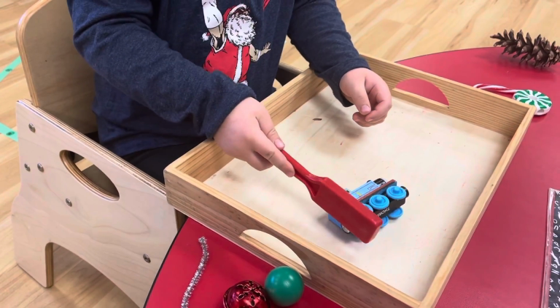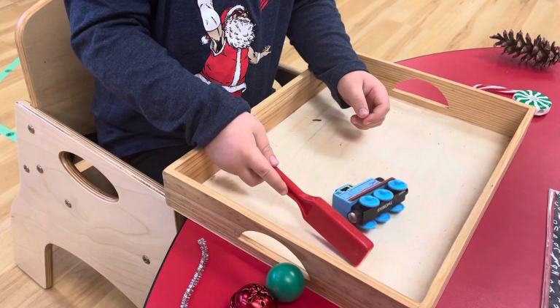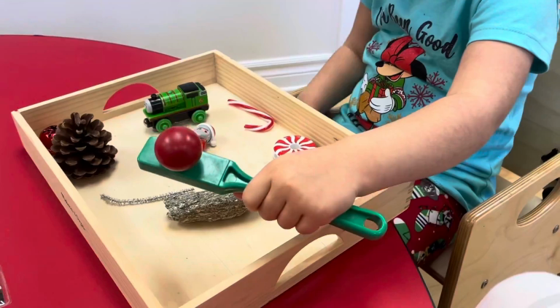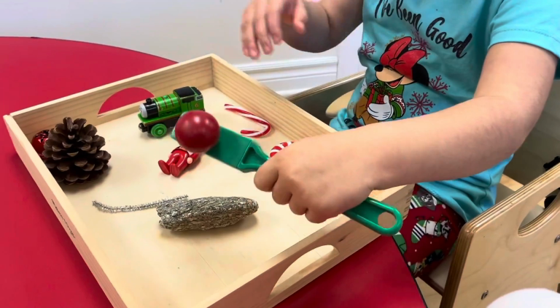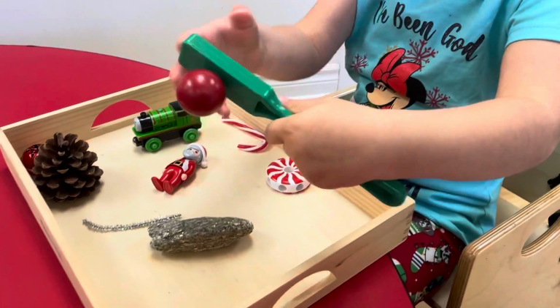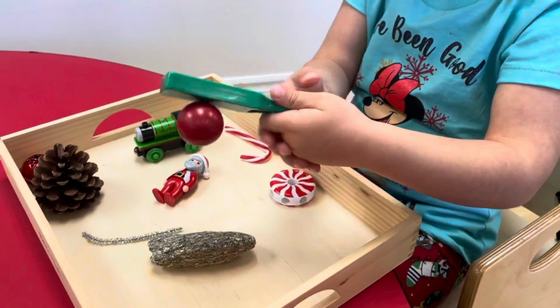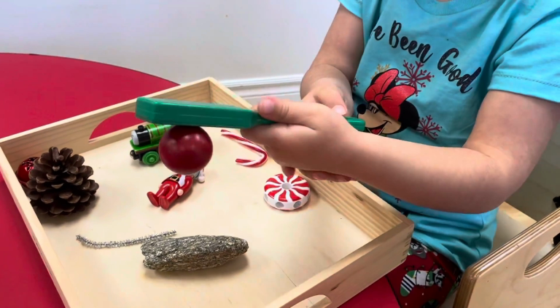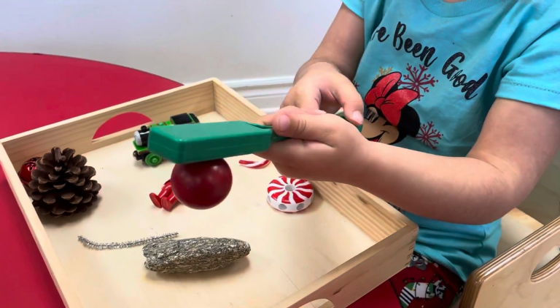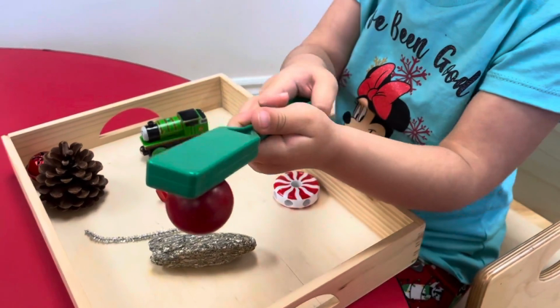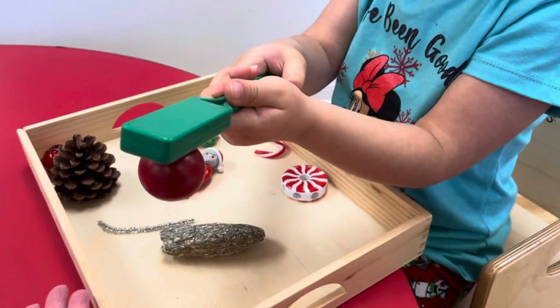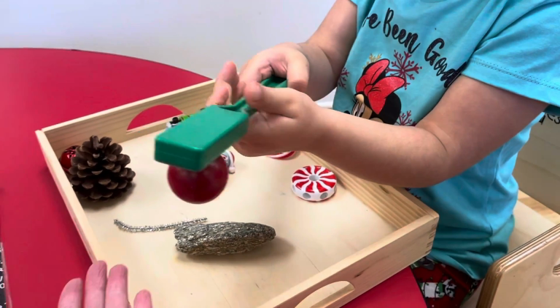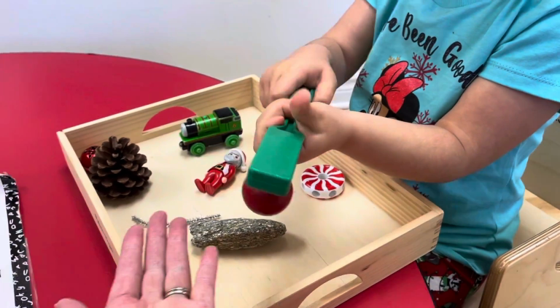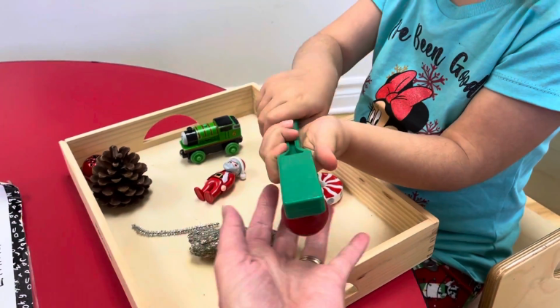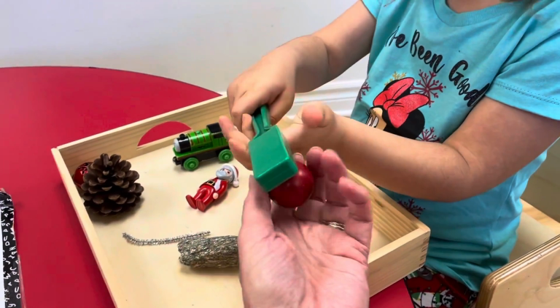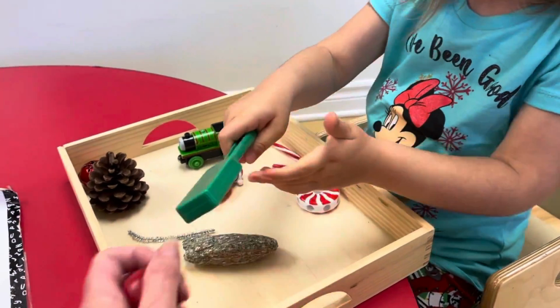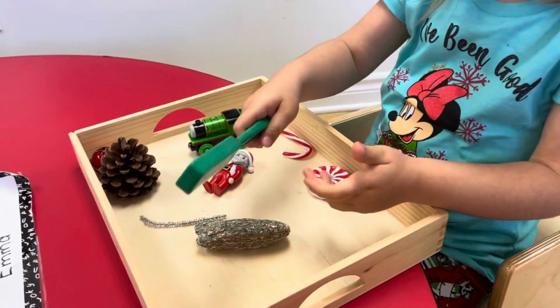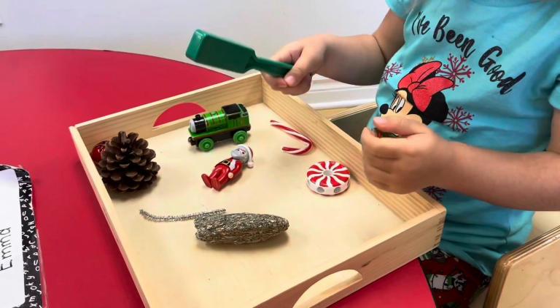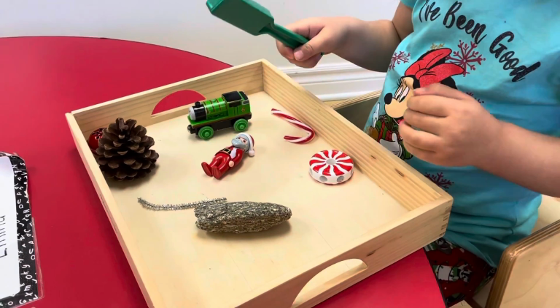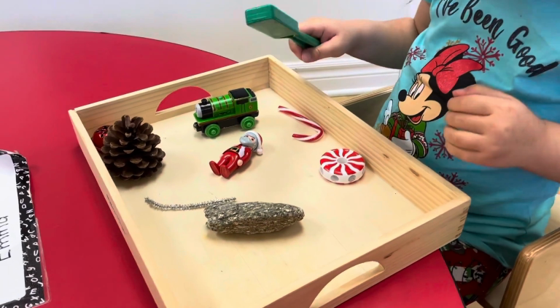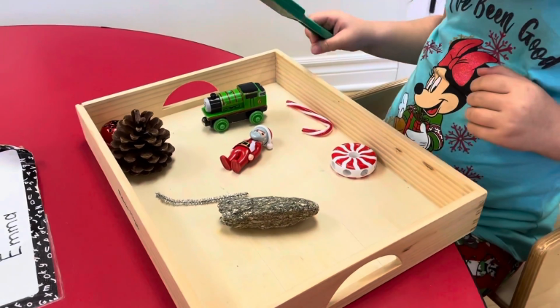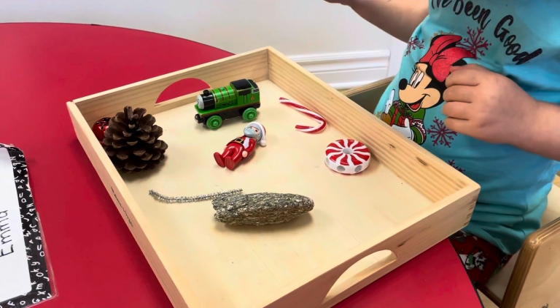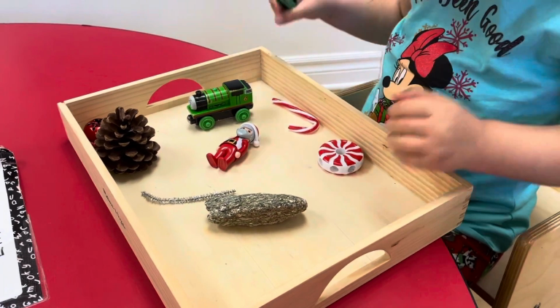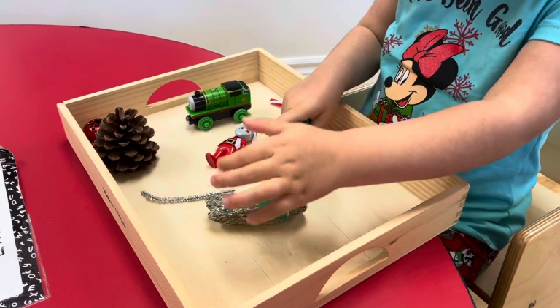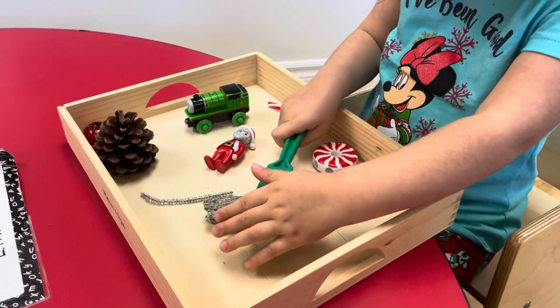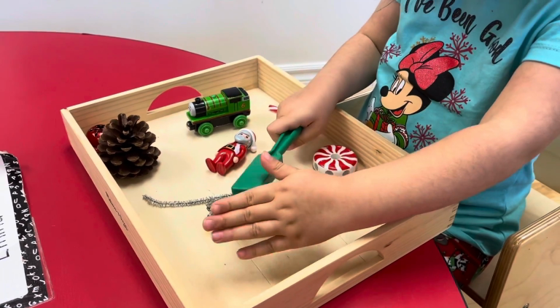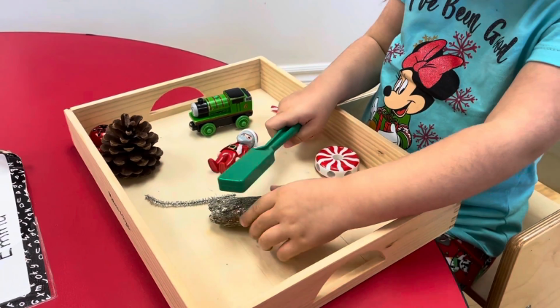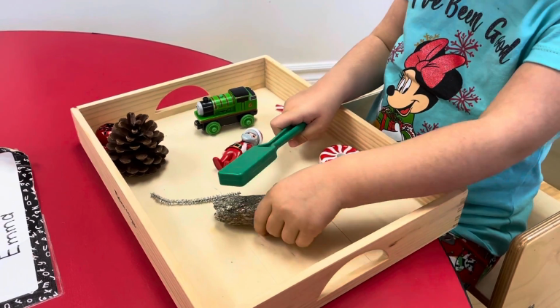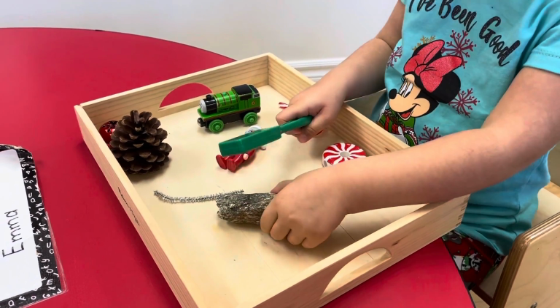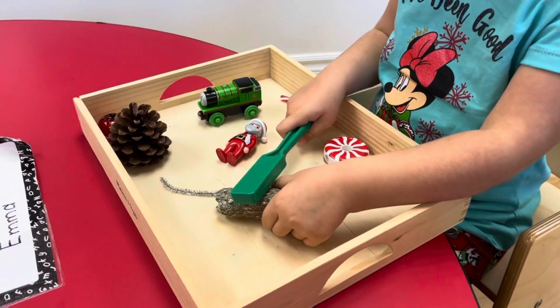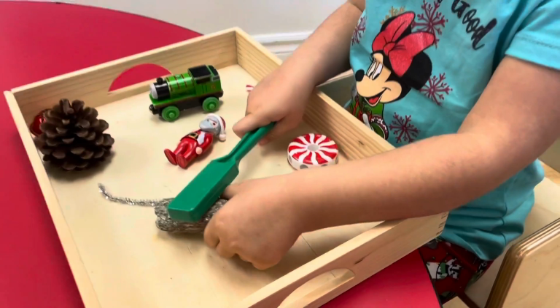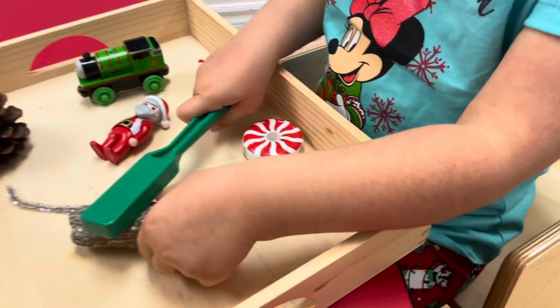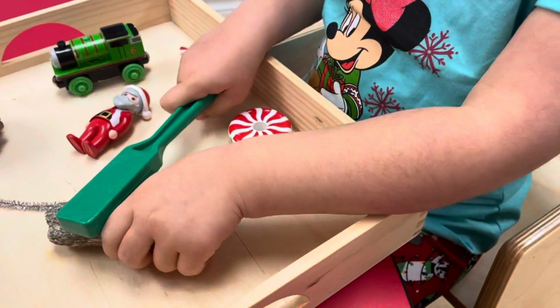Rock. Is that magnetic? Yeah. Can I have that one? We'll put it here. What about the rock? Is the rock magnetic? No. Can you put it on that side?